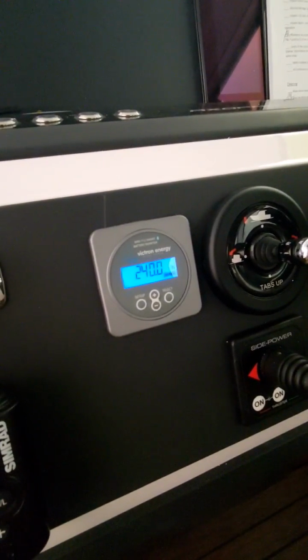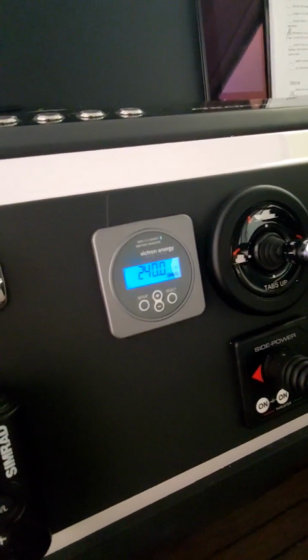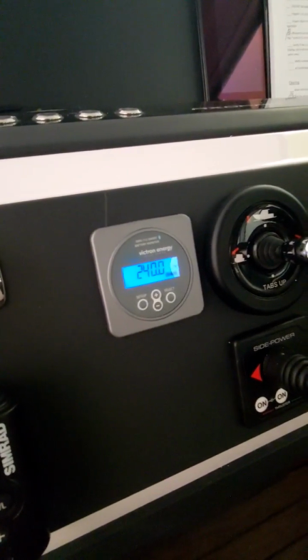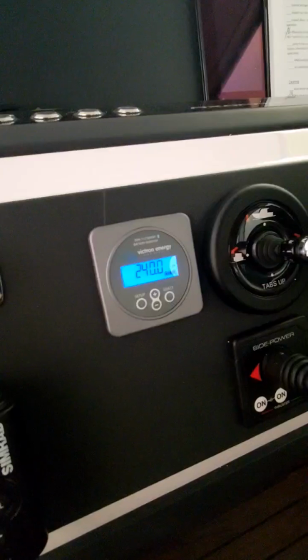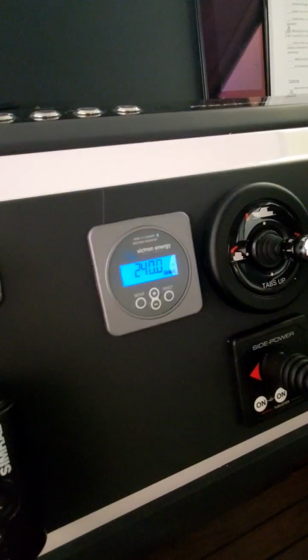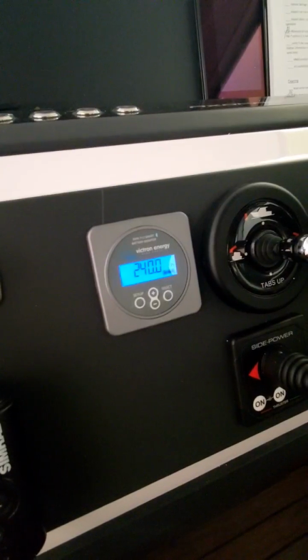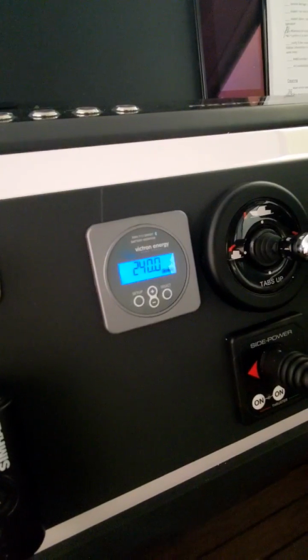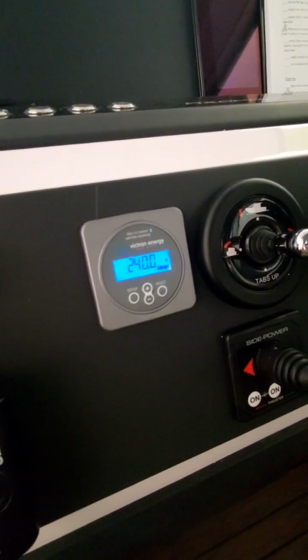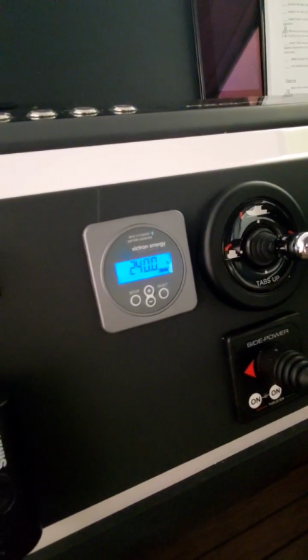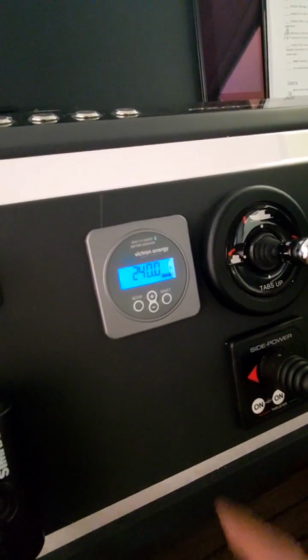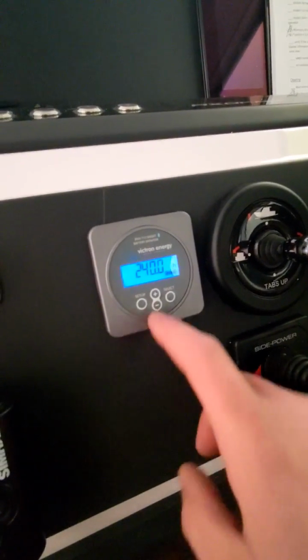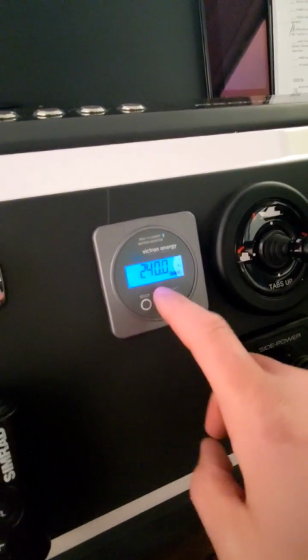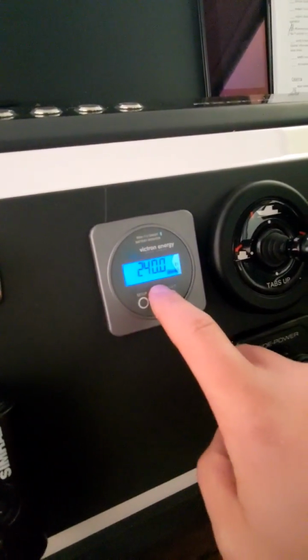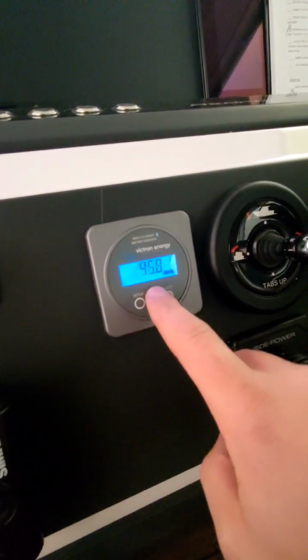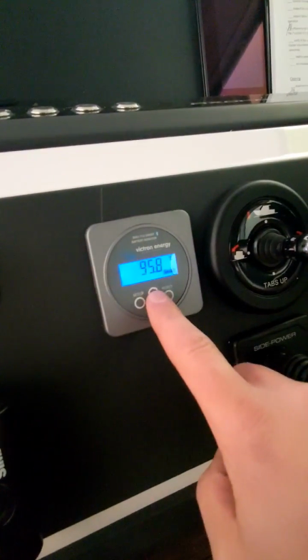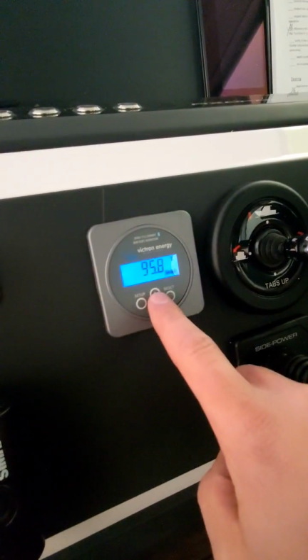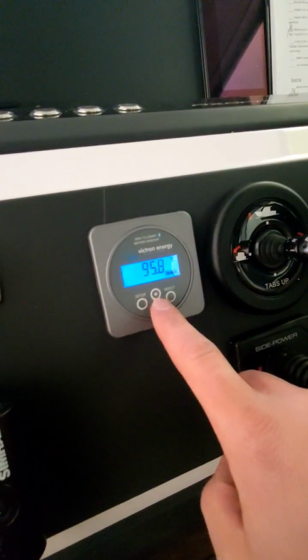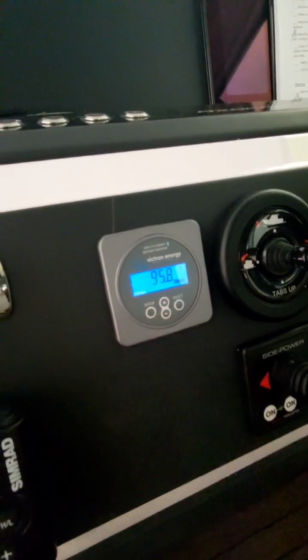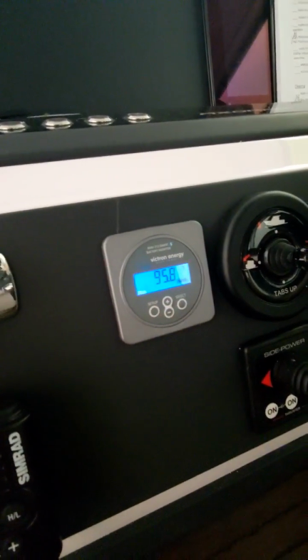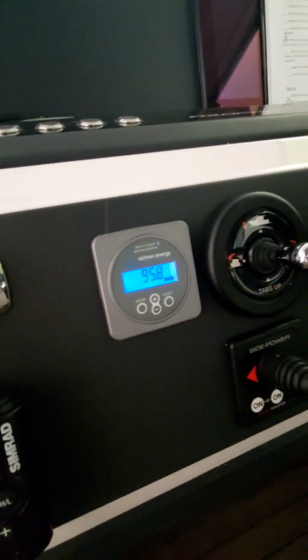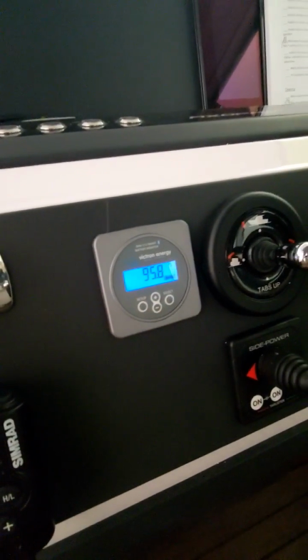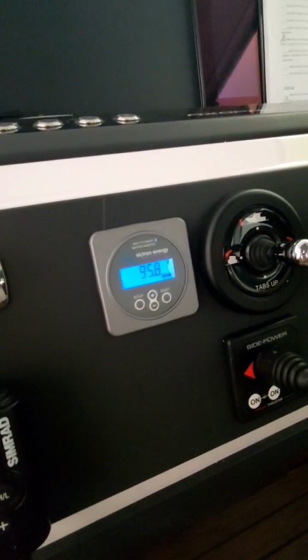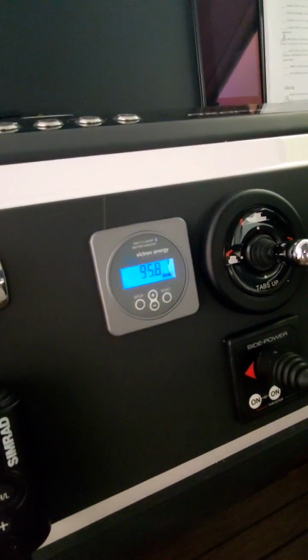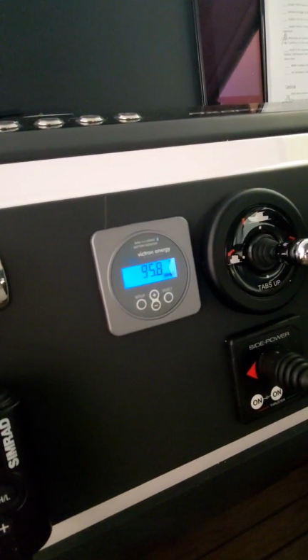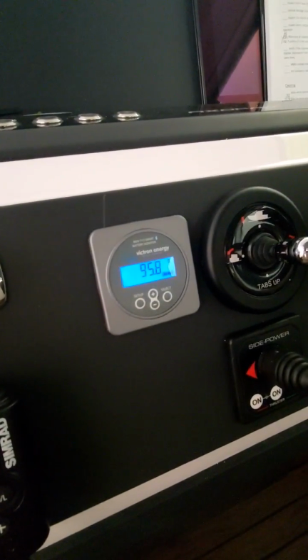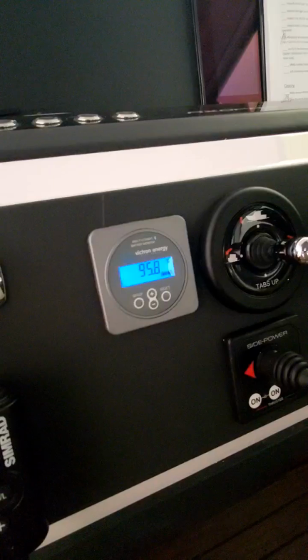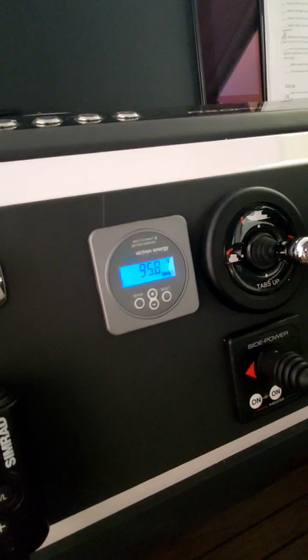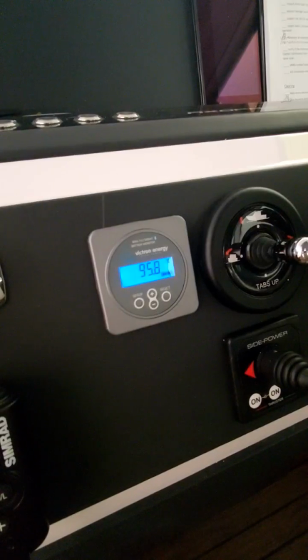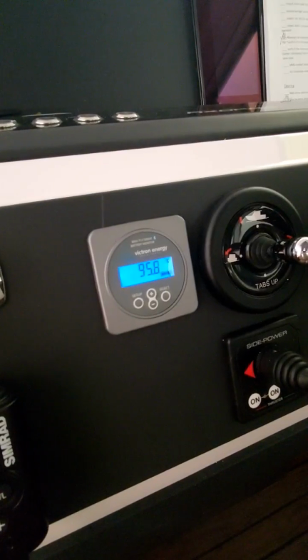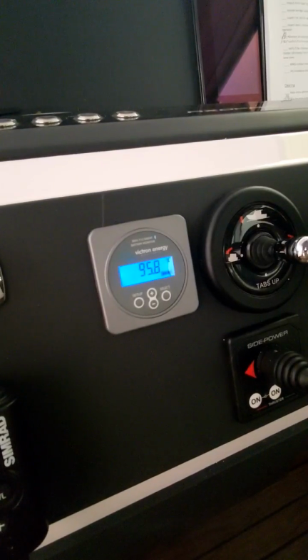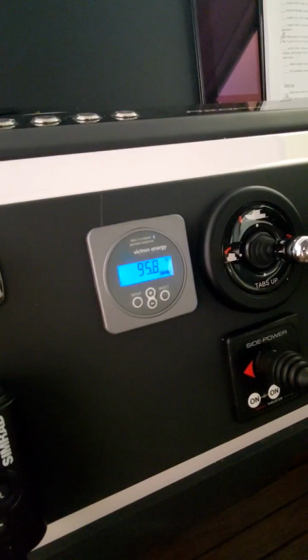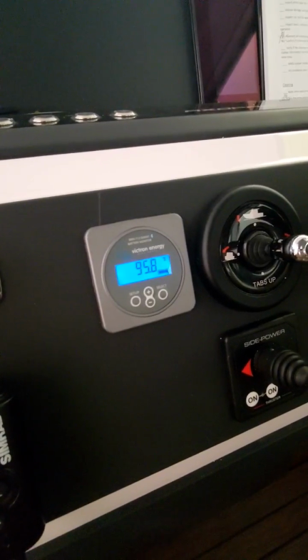We can see the amount of time to go we have in hours at the current rate of discharge. We're not discharging very much right now, so the battery could last over 240 hours. I like to use the percentage screen — it makes the most sense to me.